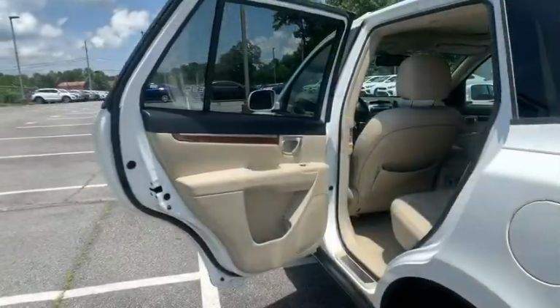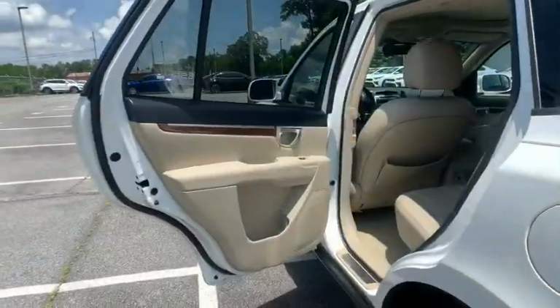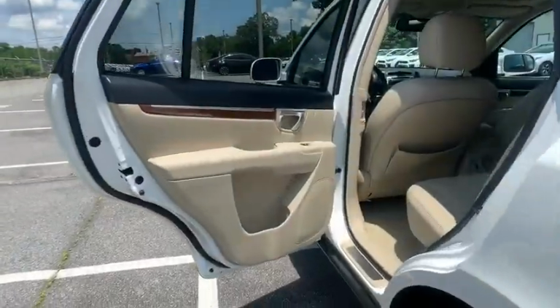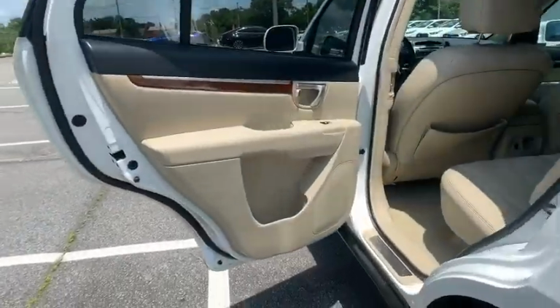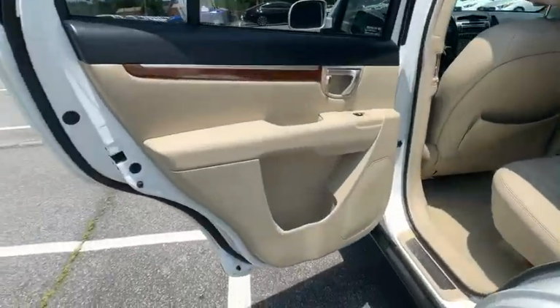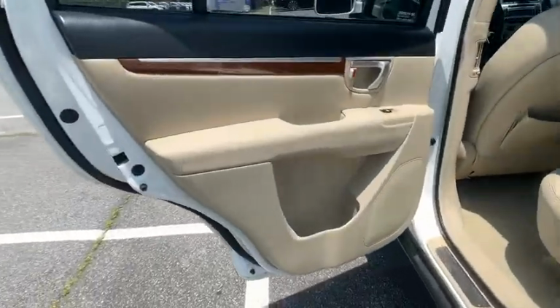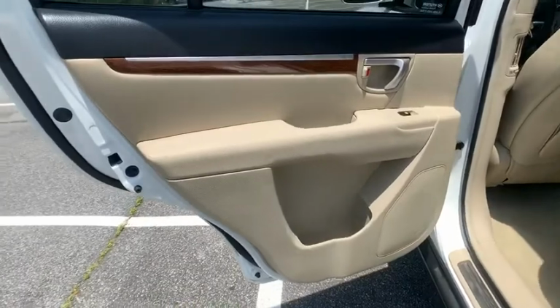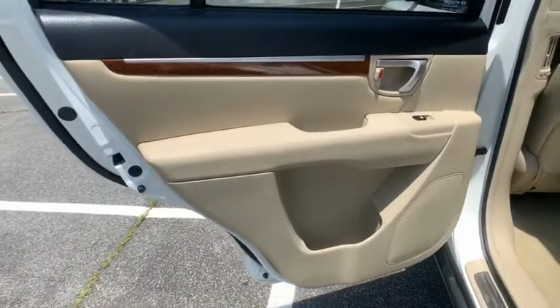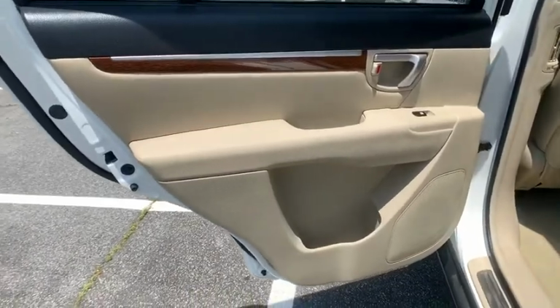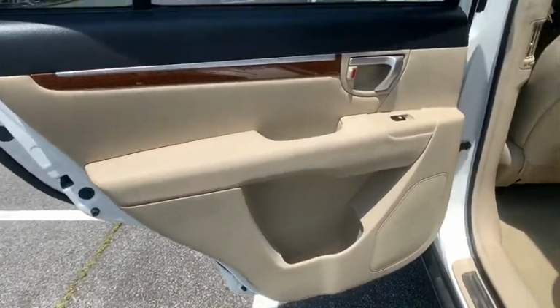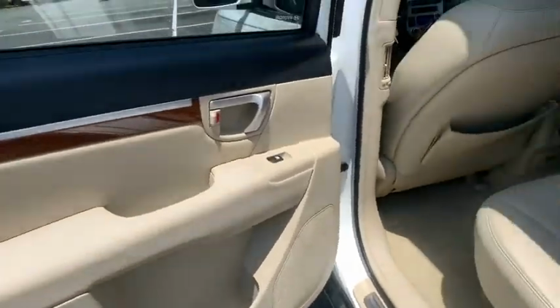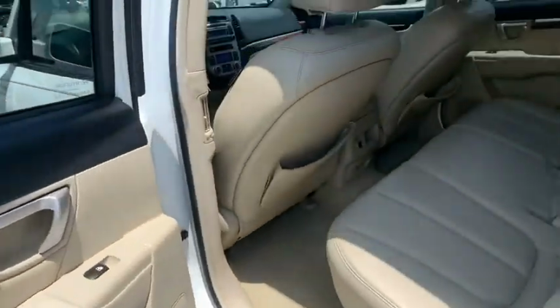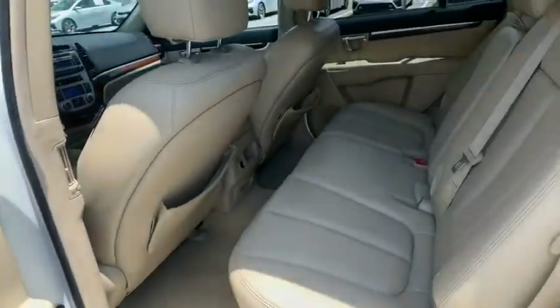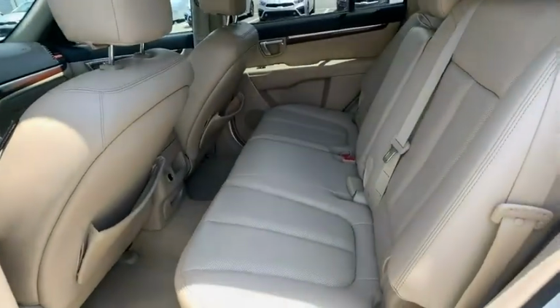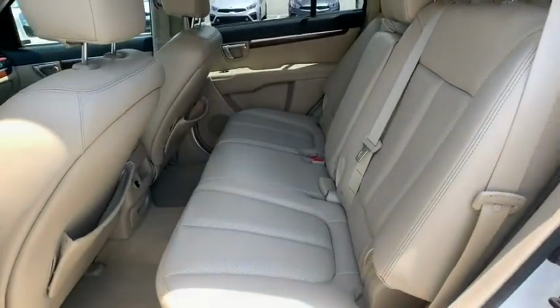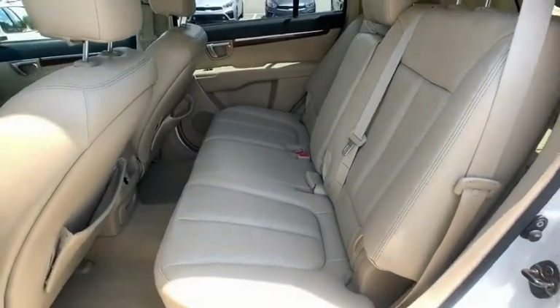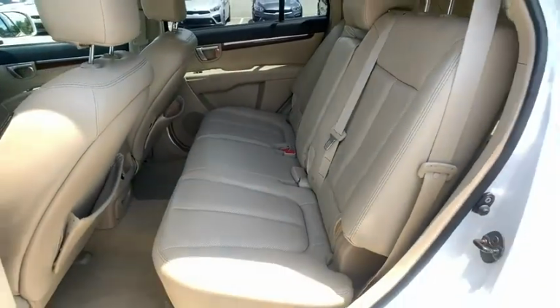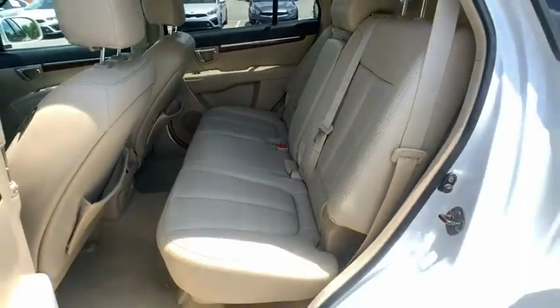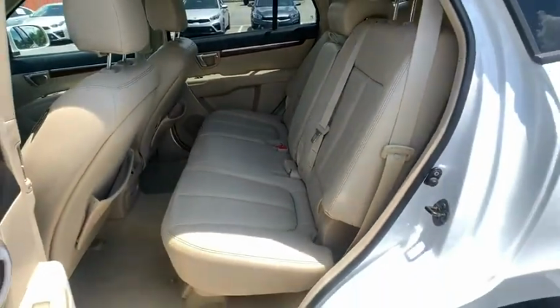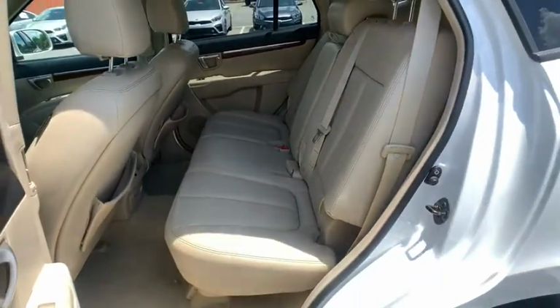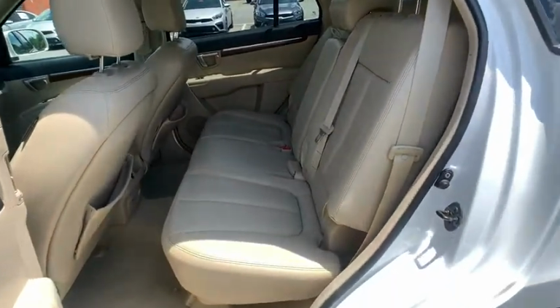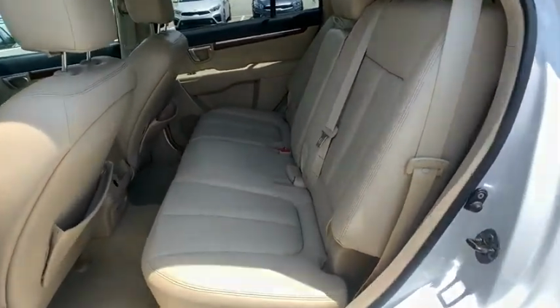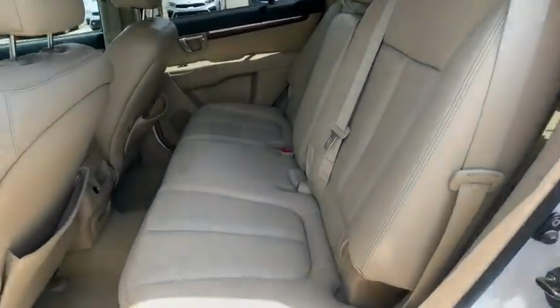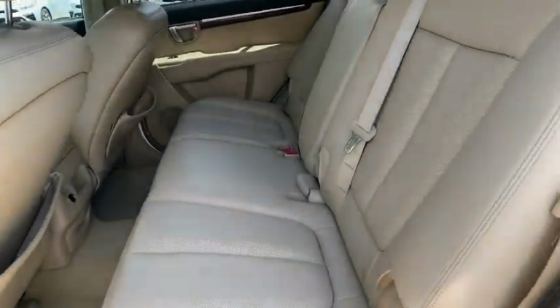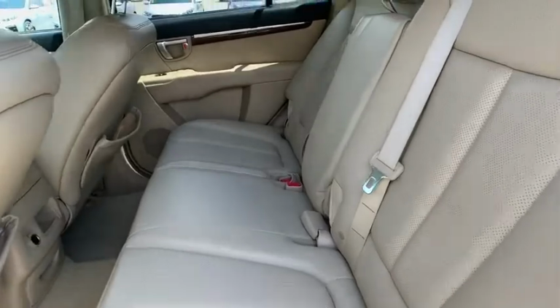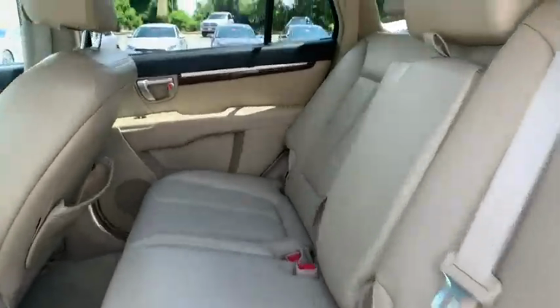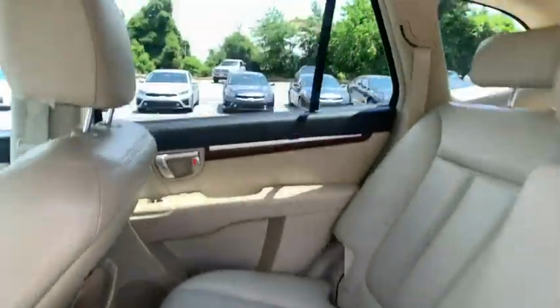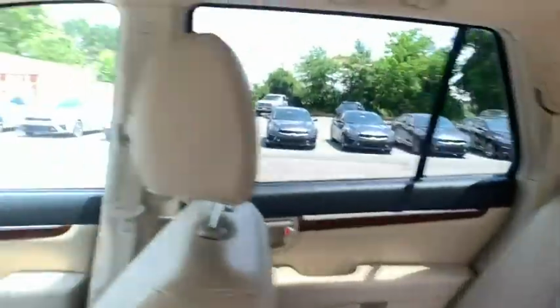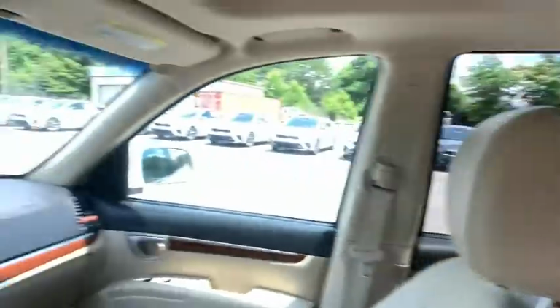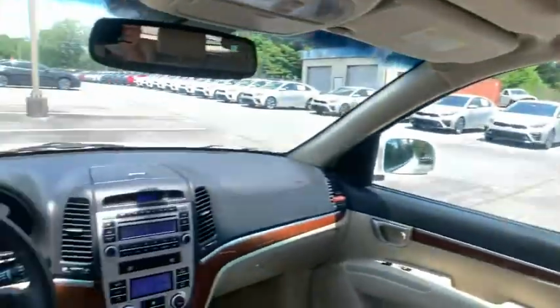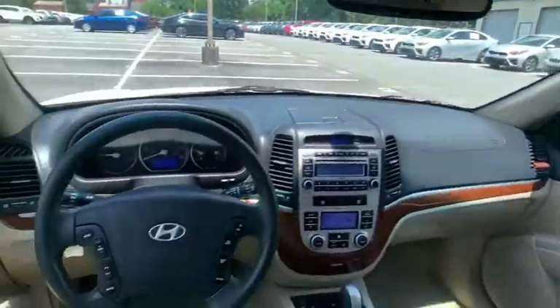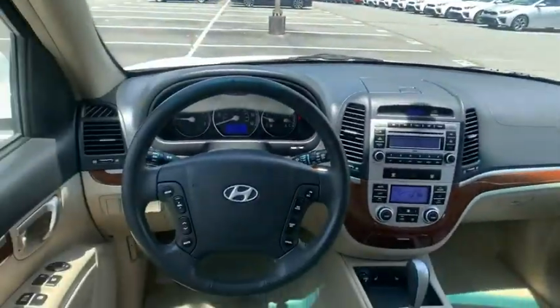Front-wheel drive, universal garage door opener, AM-FM stereo radio, rear defrost, climate control, bucket seats, trip computer, power windows.